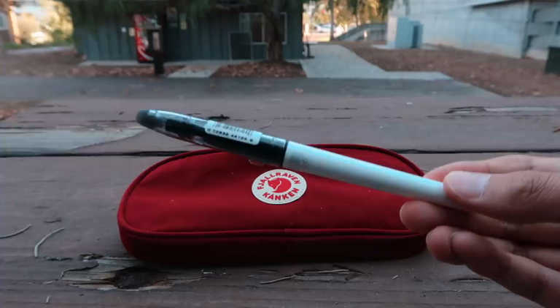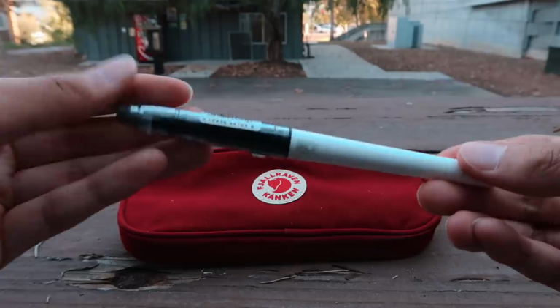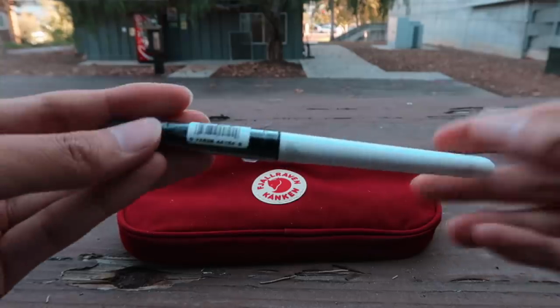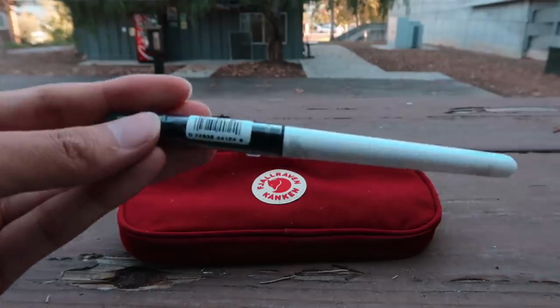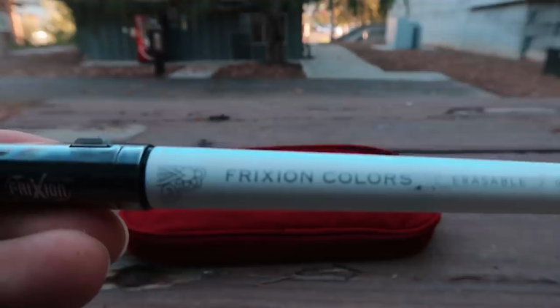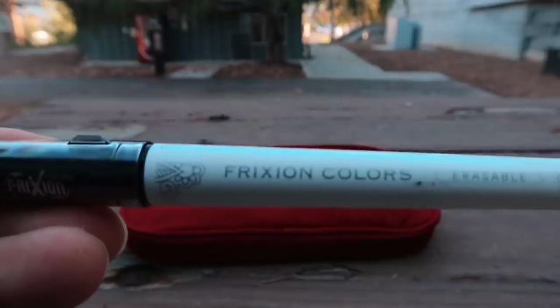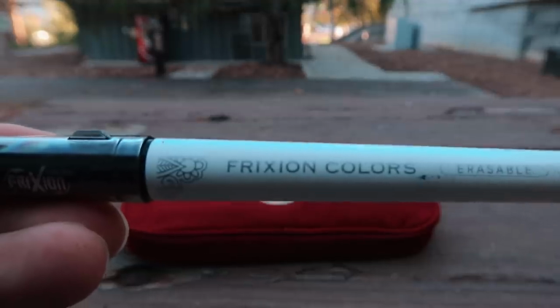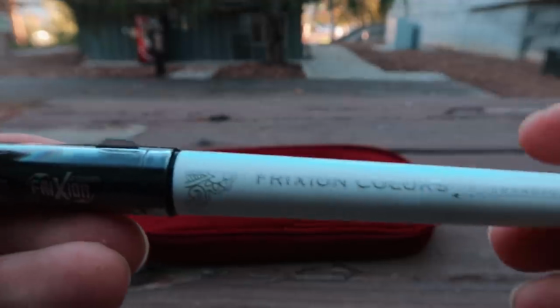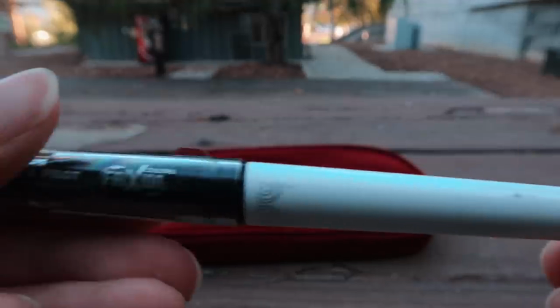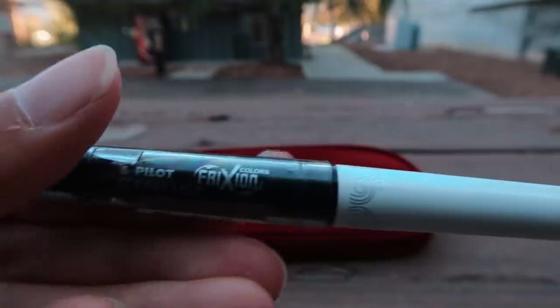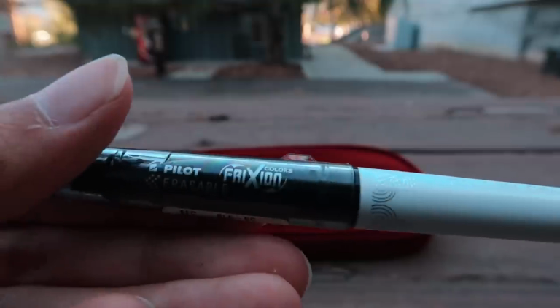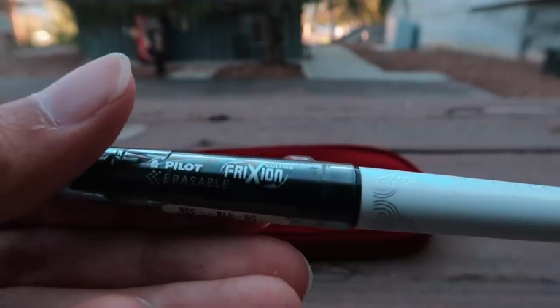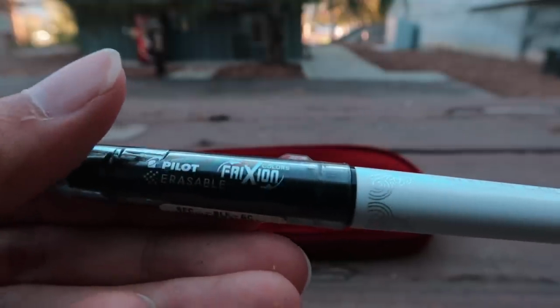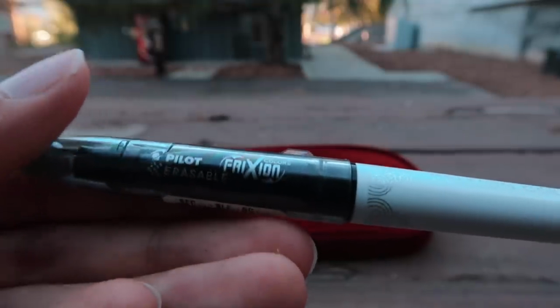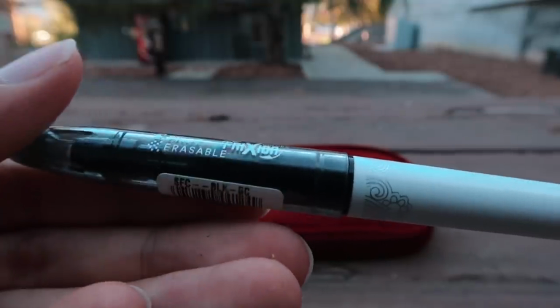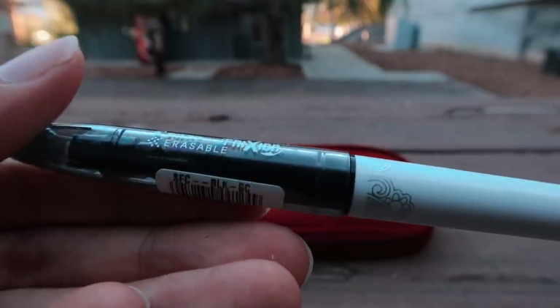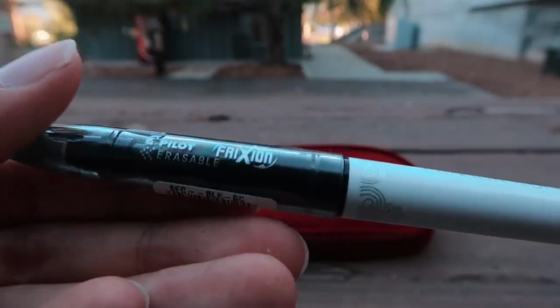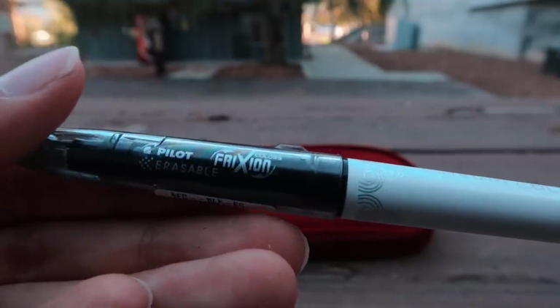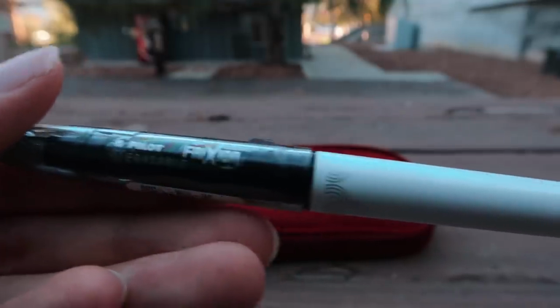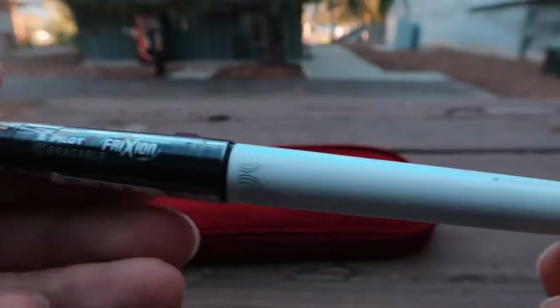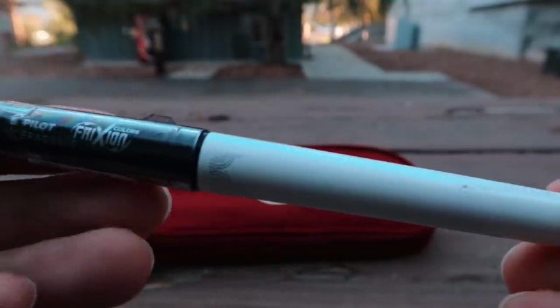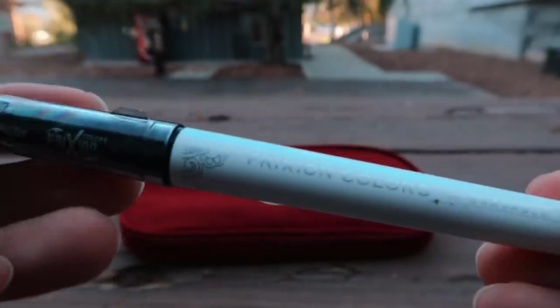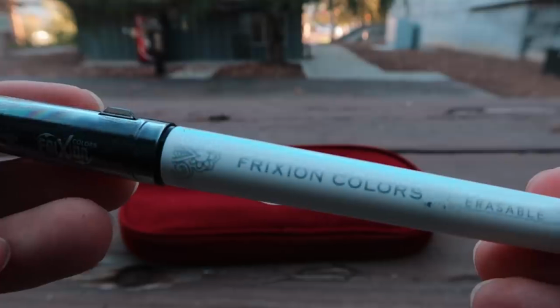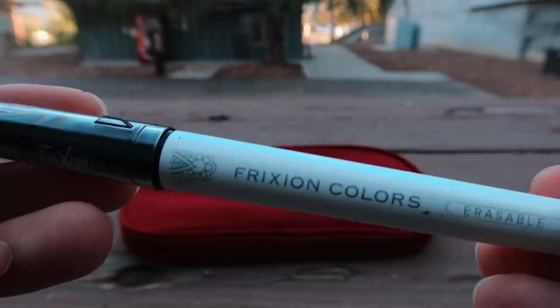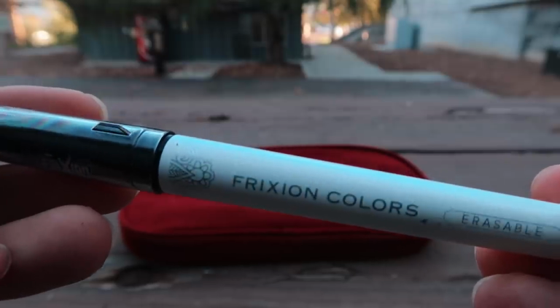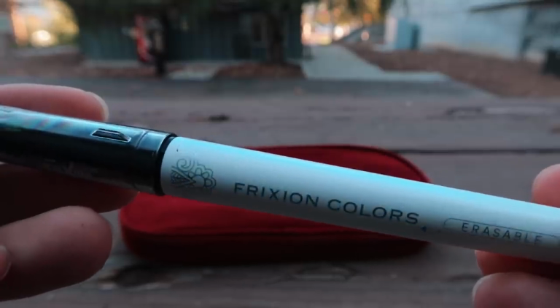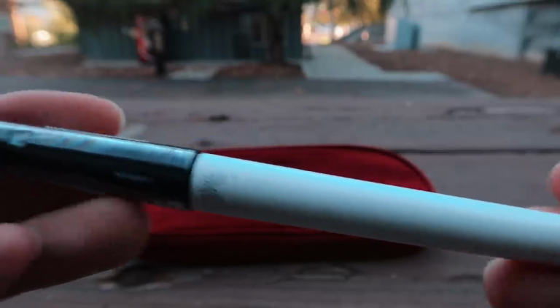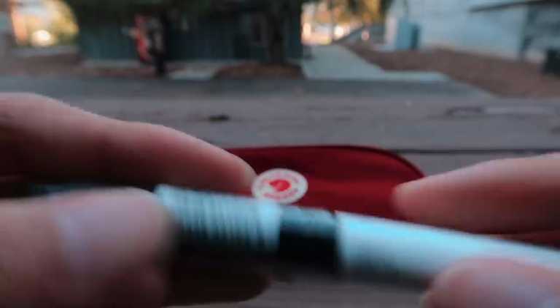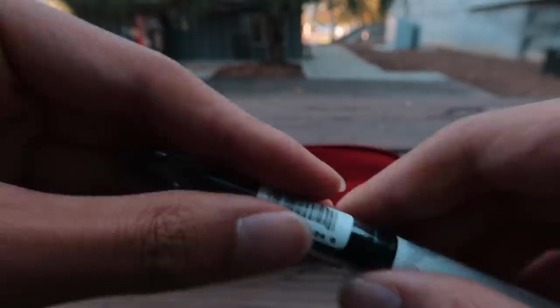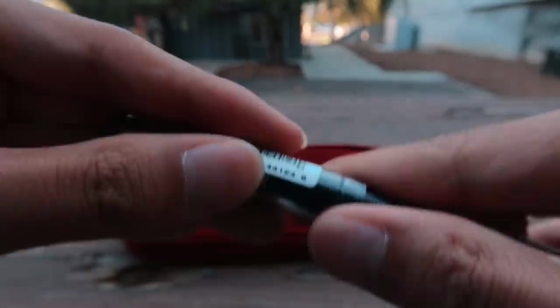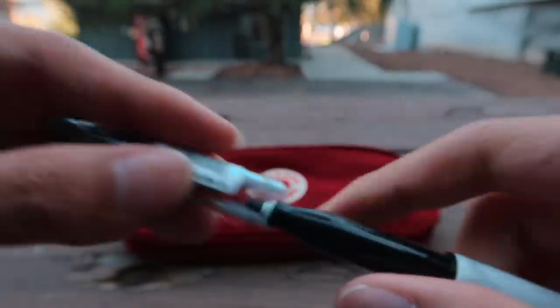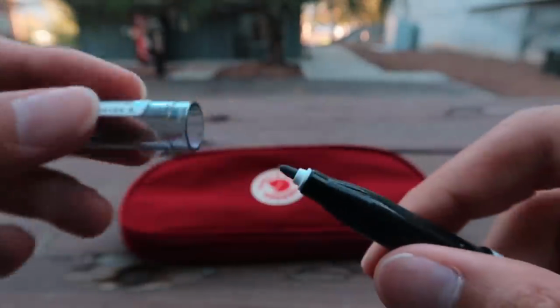Besides the Muji Pens, I also bought Pilot Frixion Markers, which were really good considering they are a dark color and also a marker. I was kind of afraid they weren't going to erase completely, but they work perfectly.